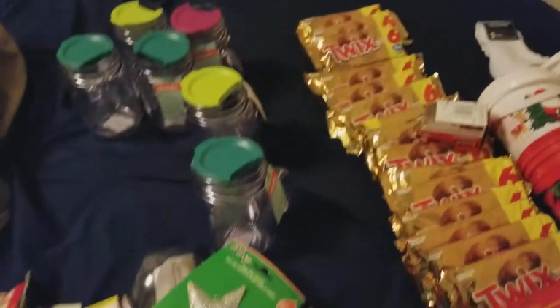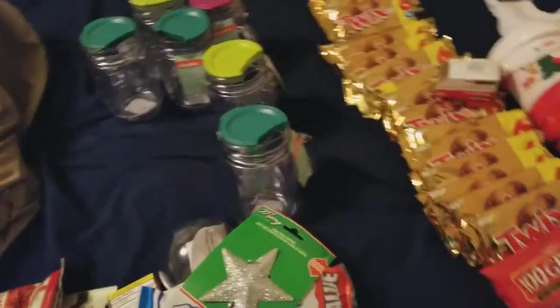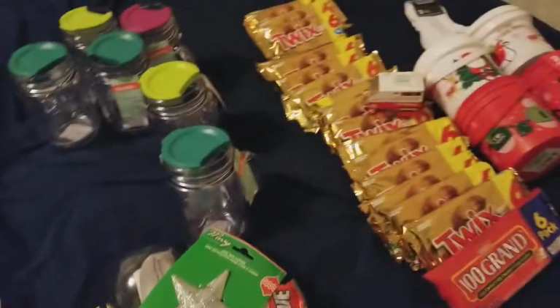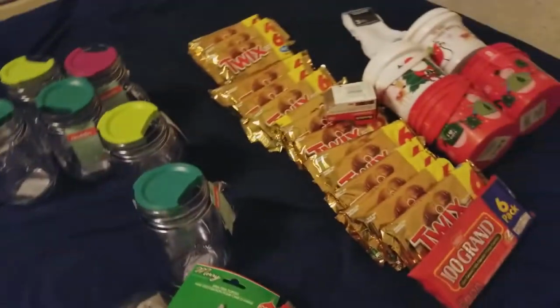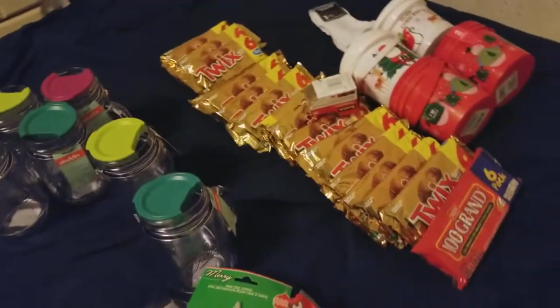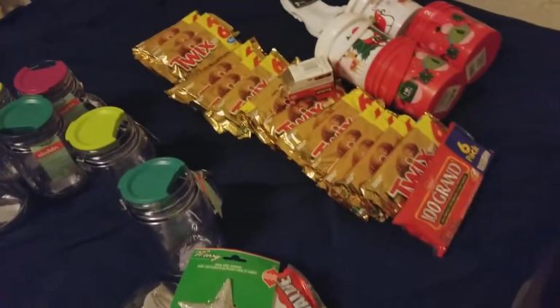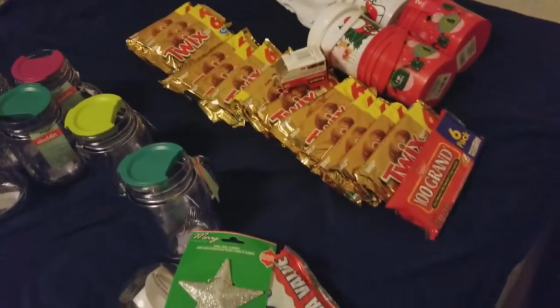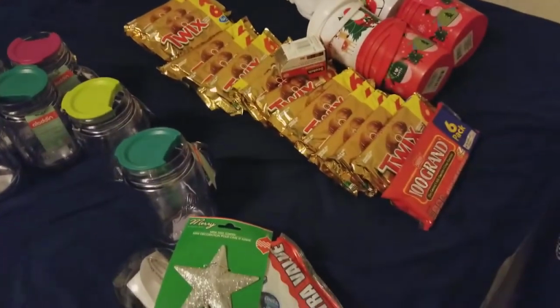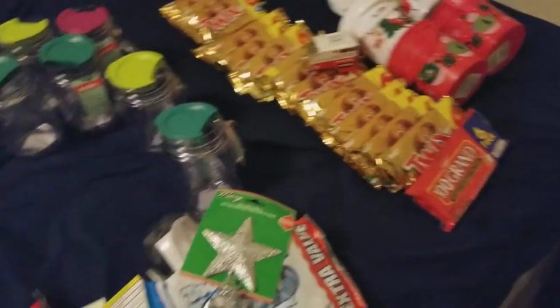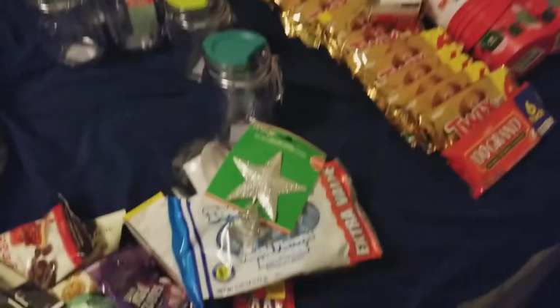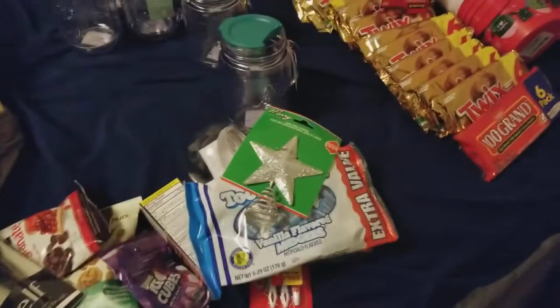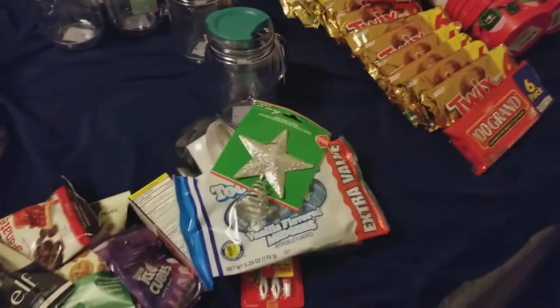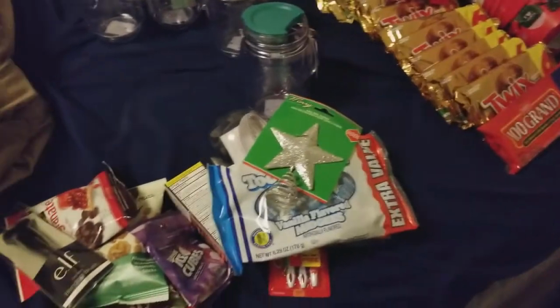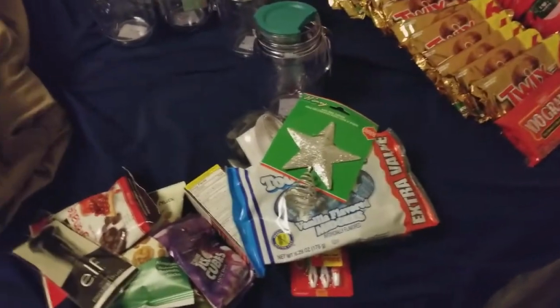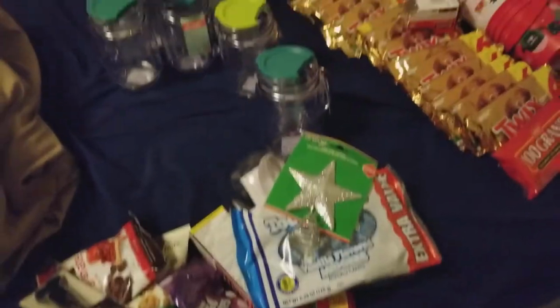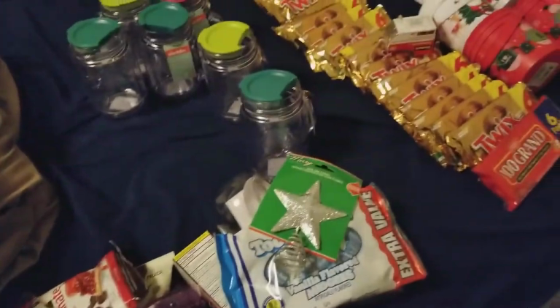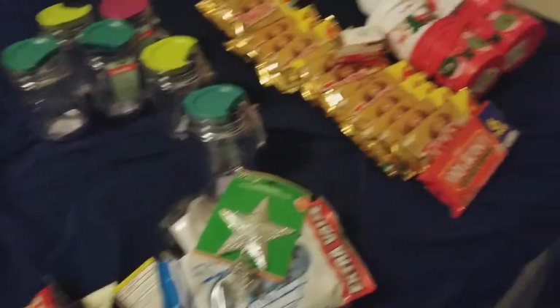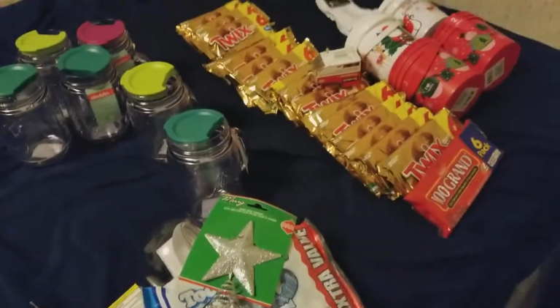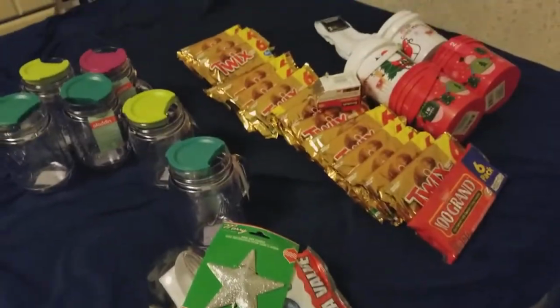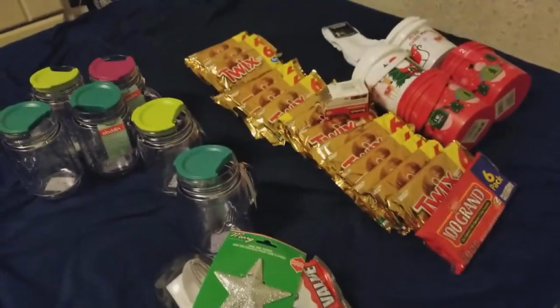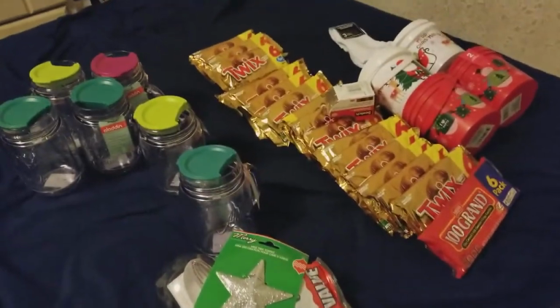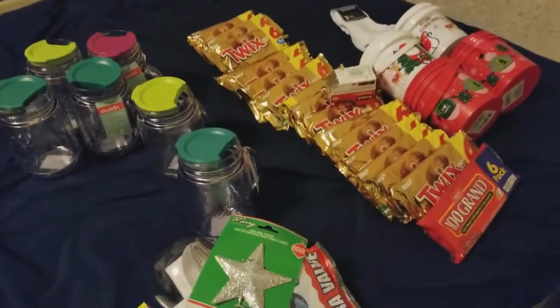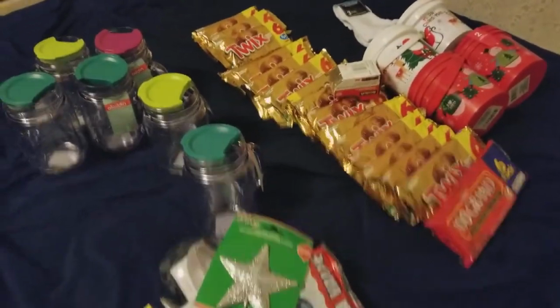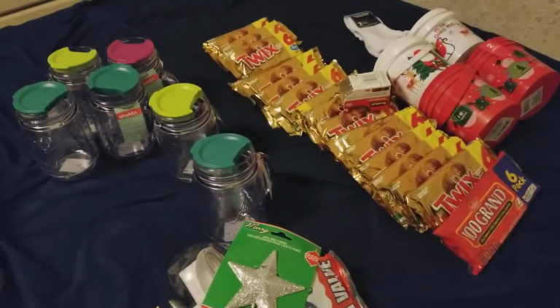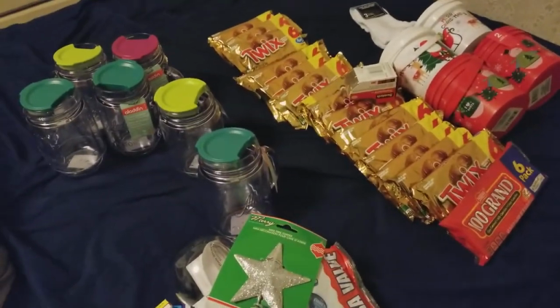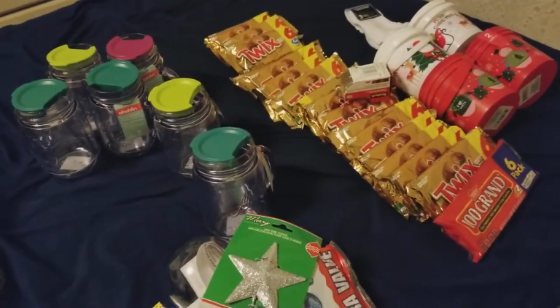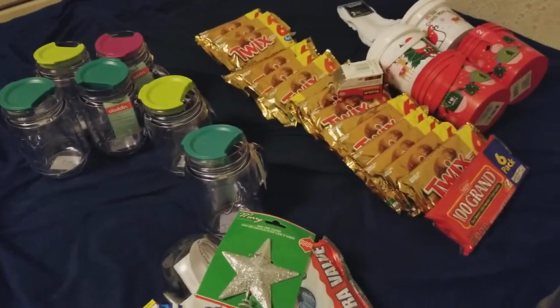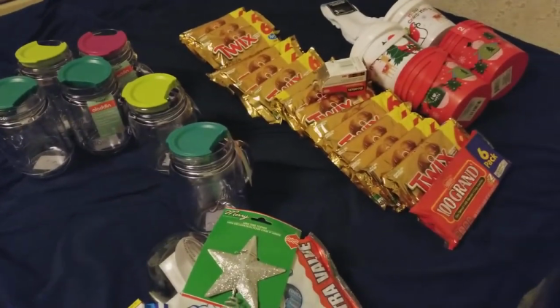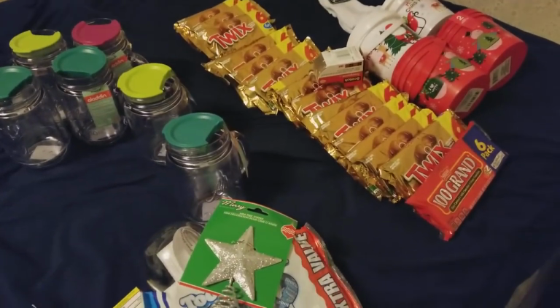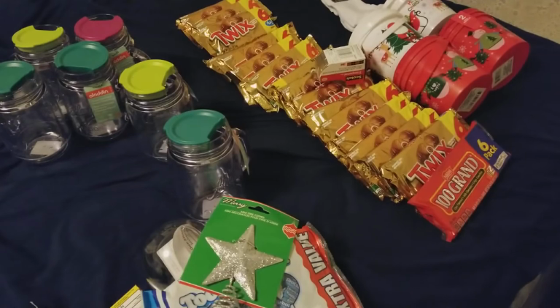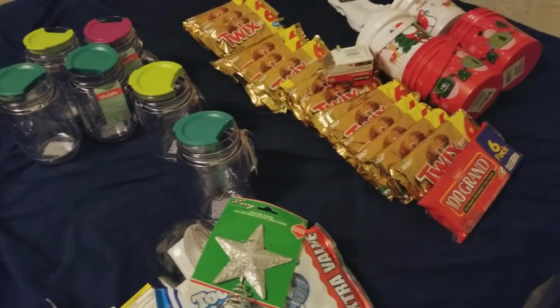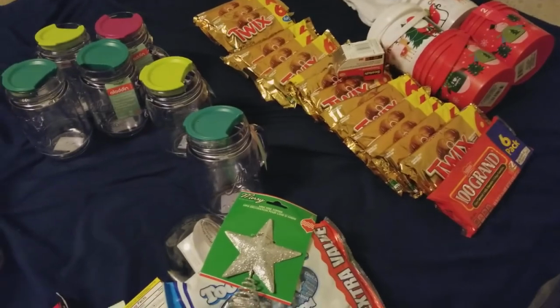That was my haul! I spent about $42 at Dollar Tree. Hope you guys have a good holiday — see you soon, bye!